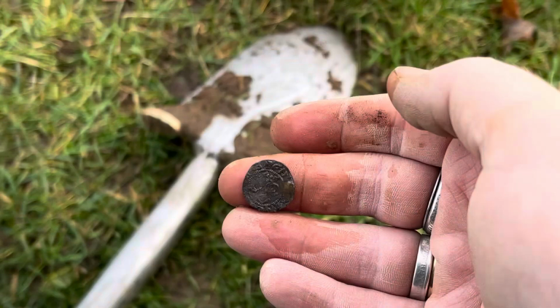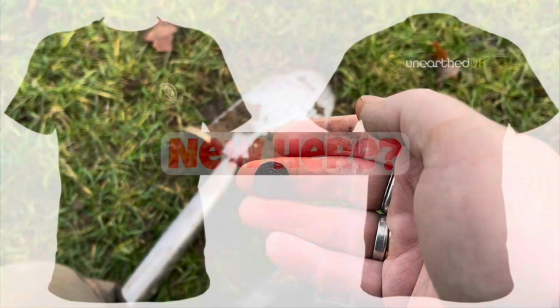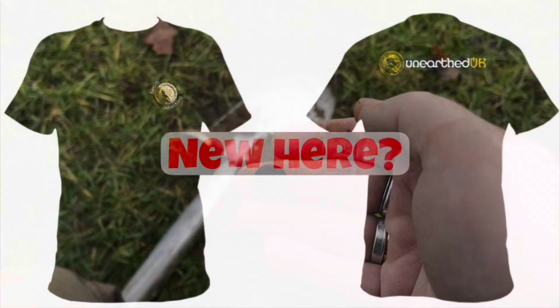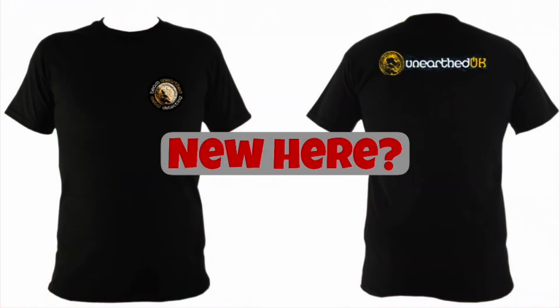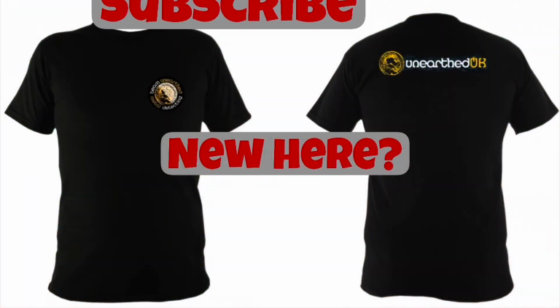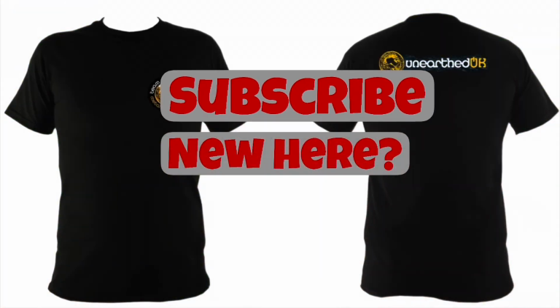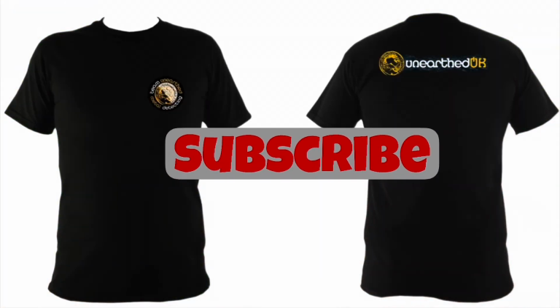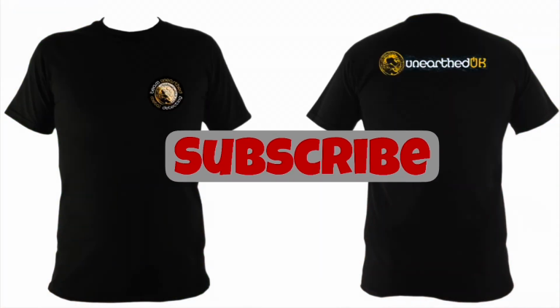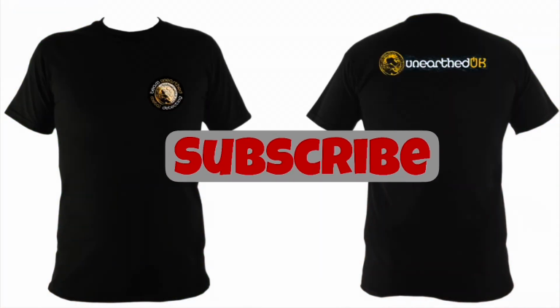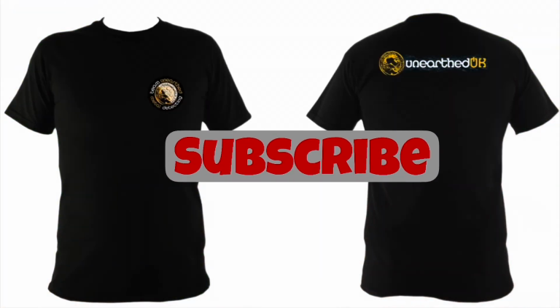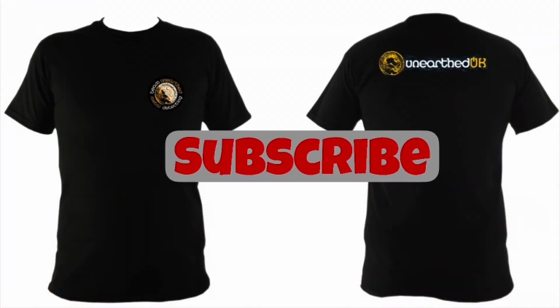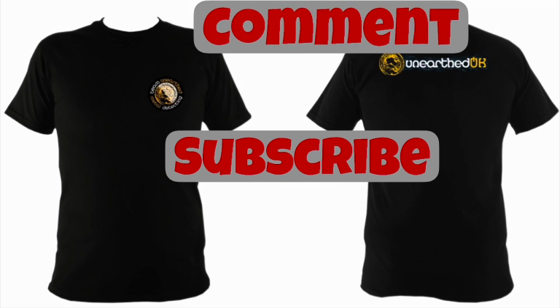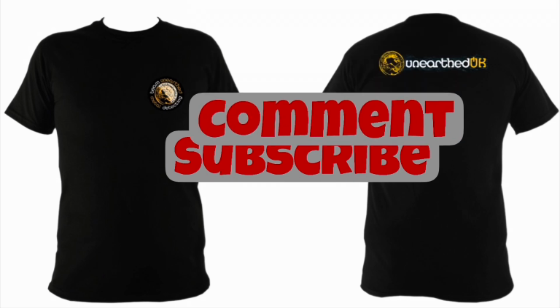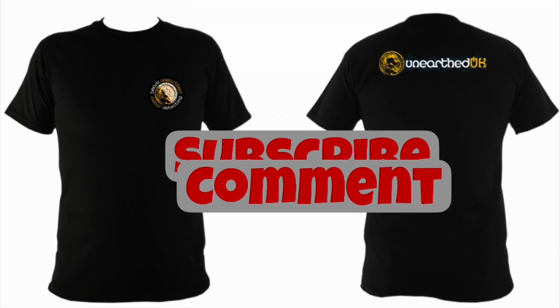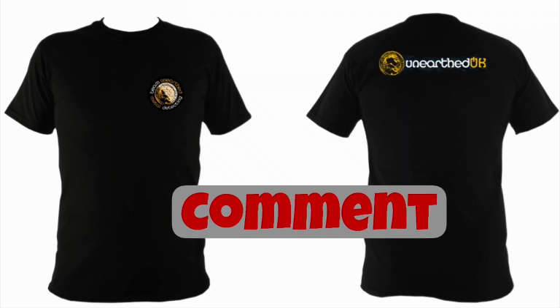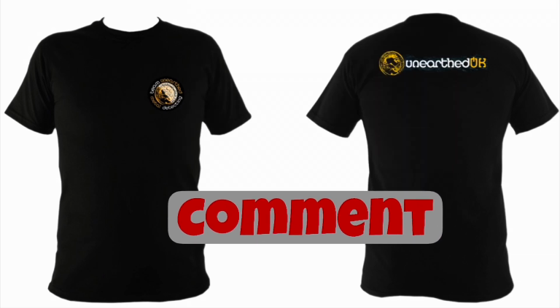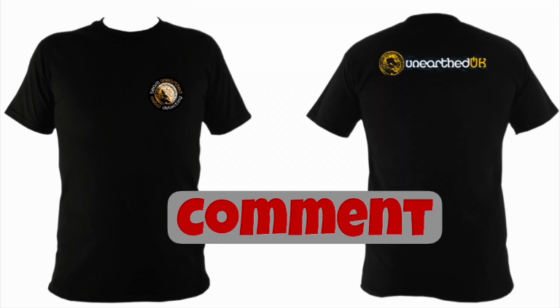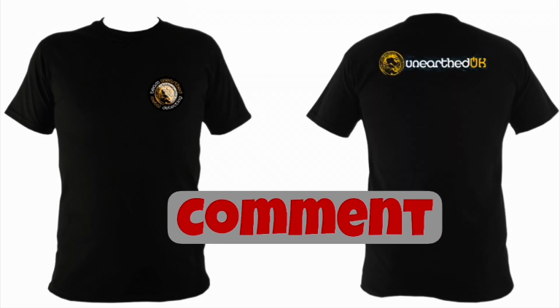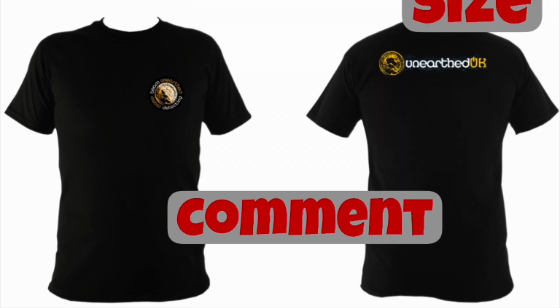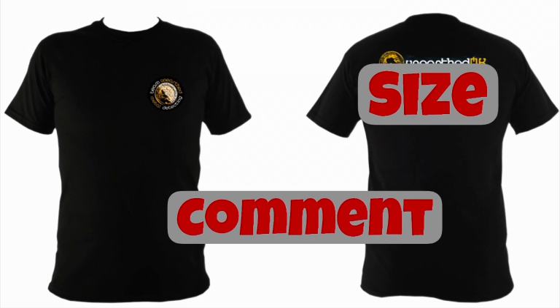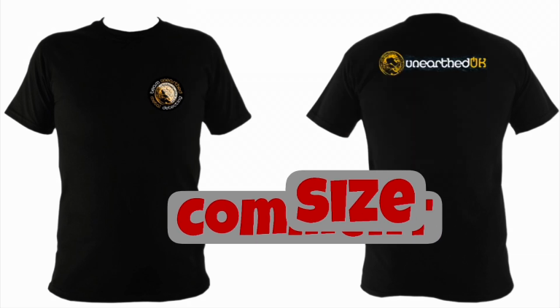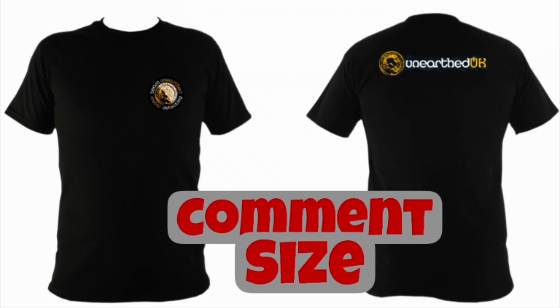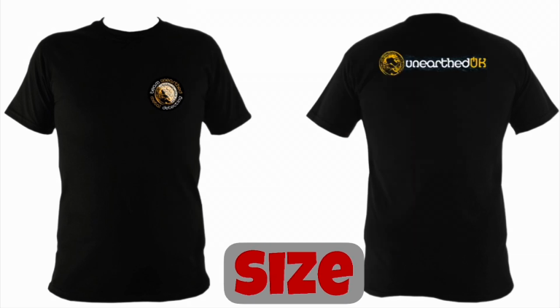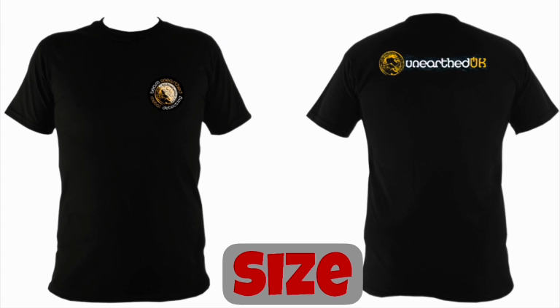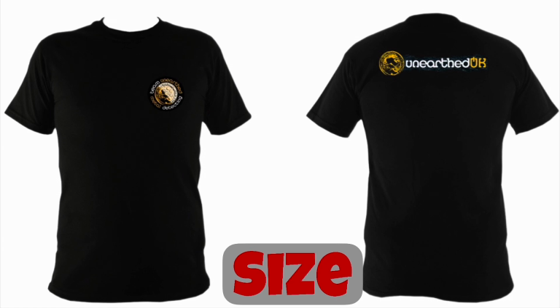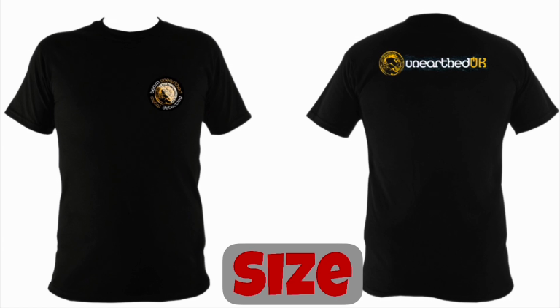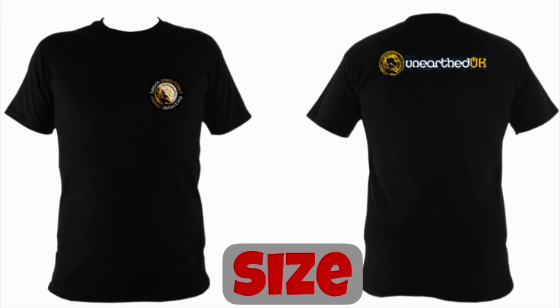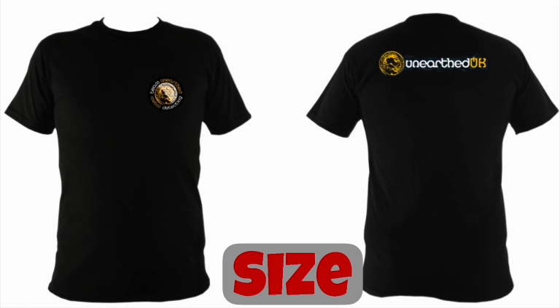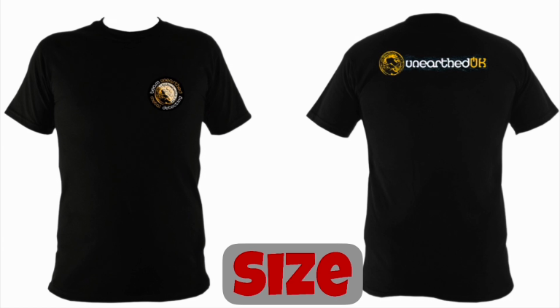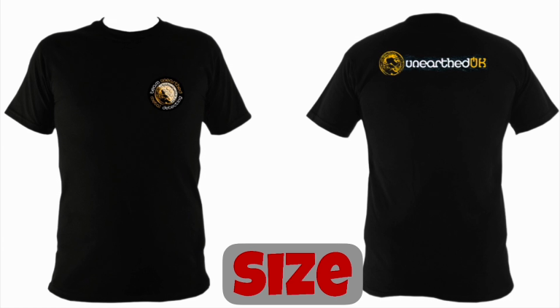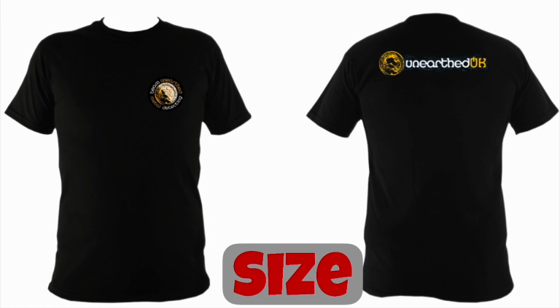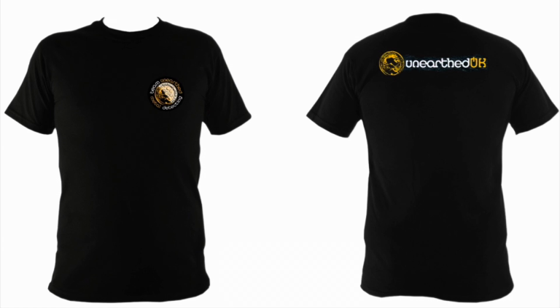If you're new here and you want a chance to win this special edition t-shirt, please subscribe, comment 'new subscriber' in the video comments, and also tell me what size you are, and you could be picked at random to win this special edition t-shirt.